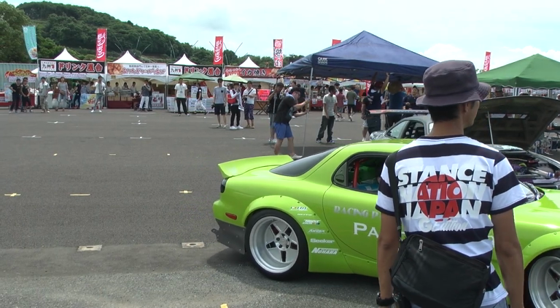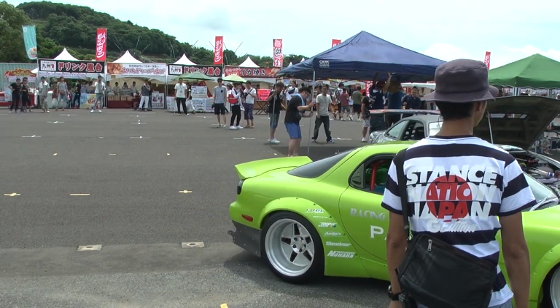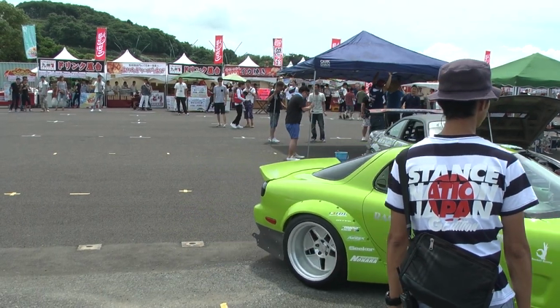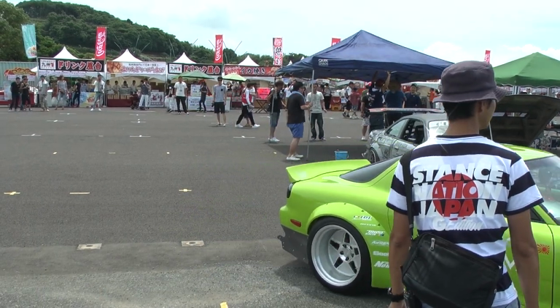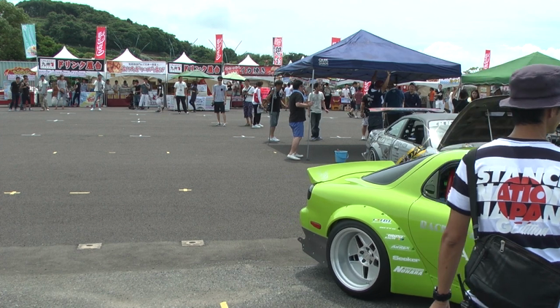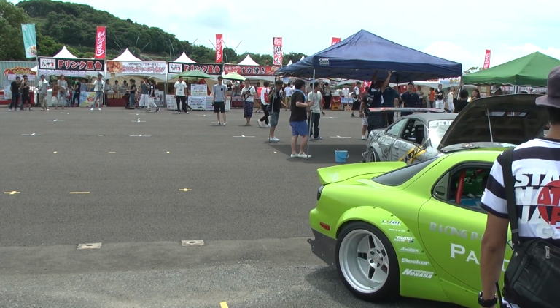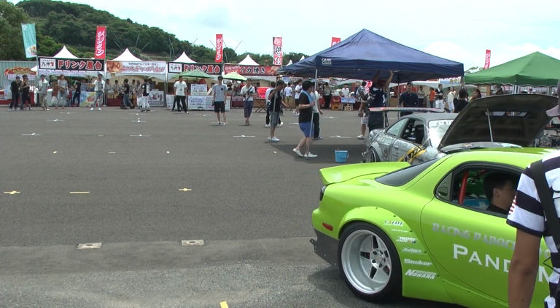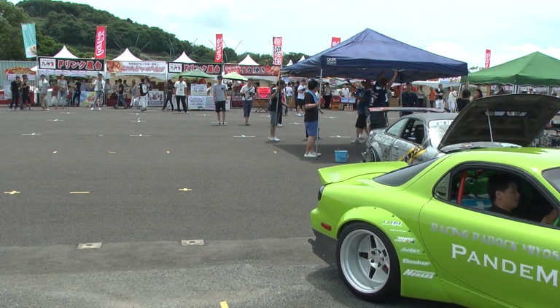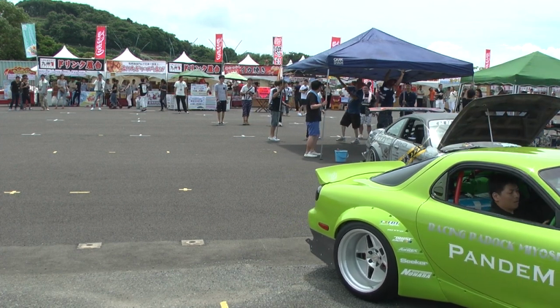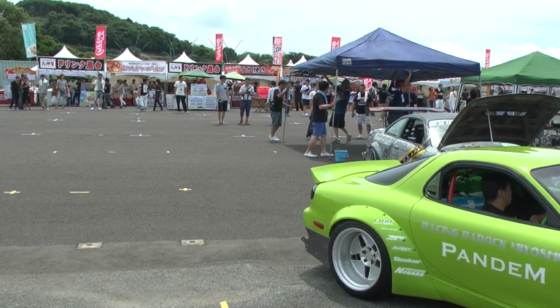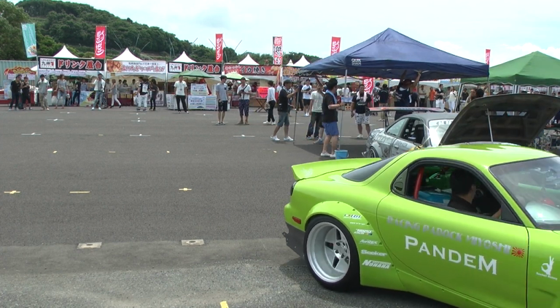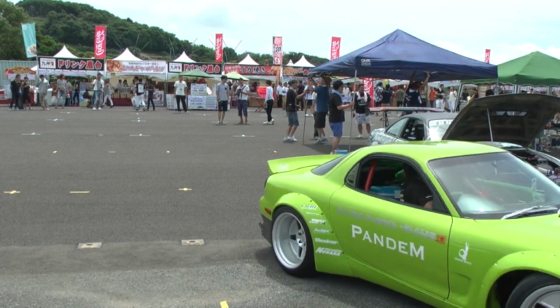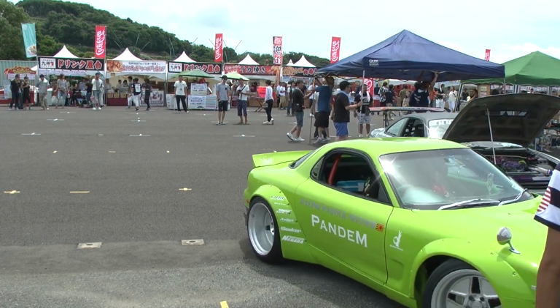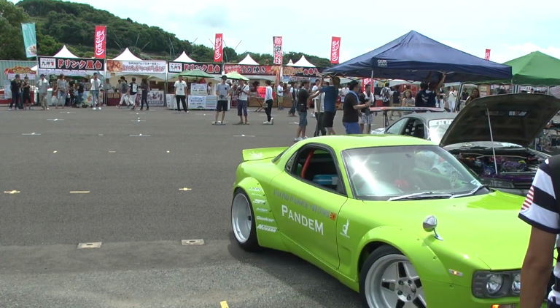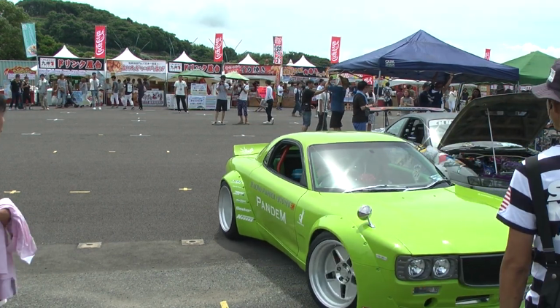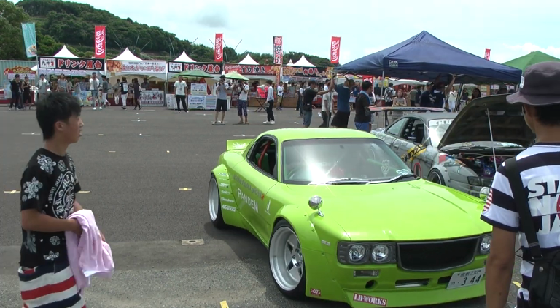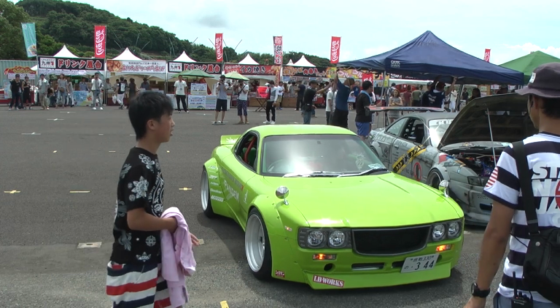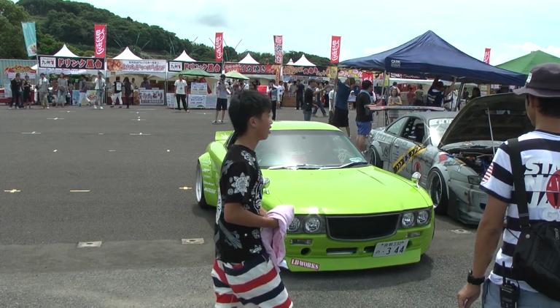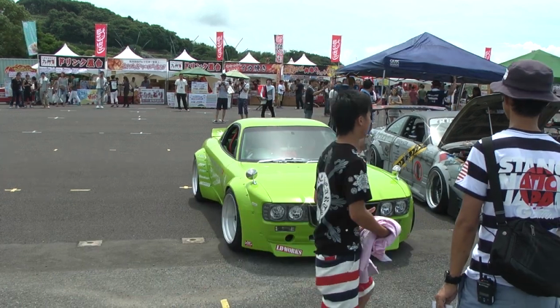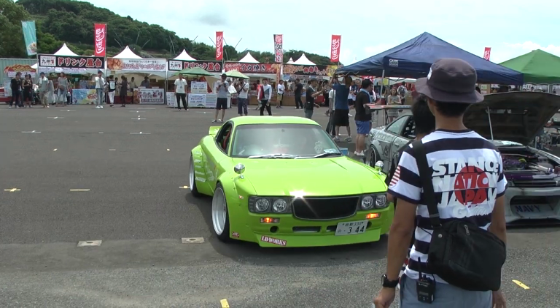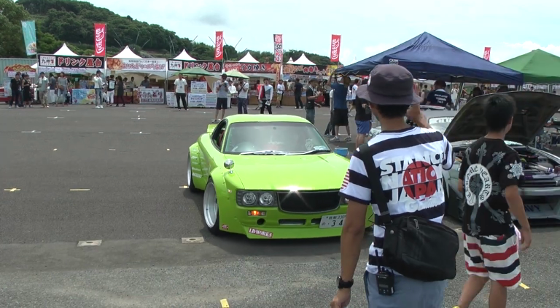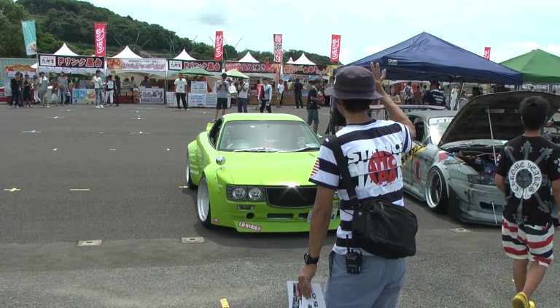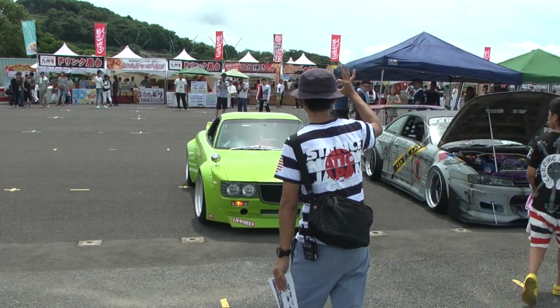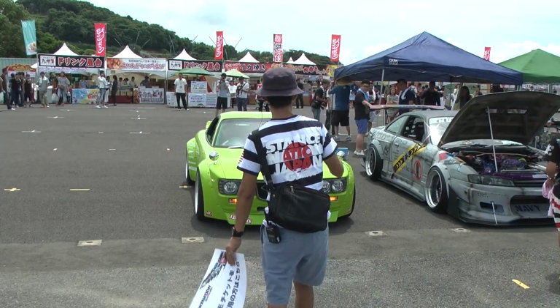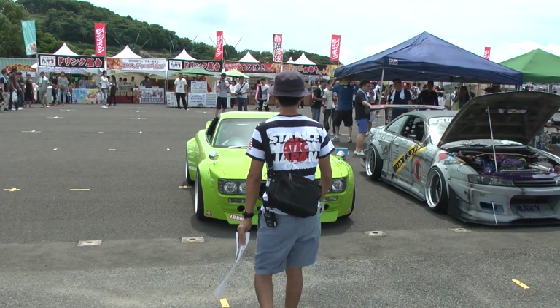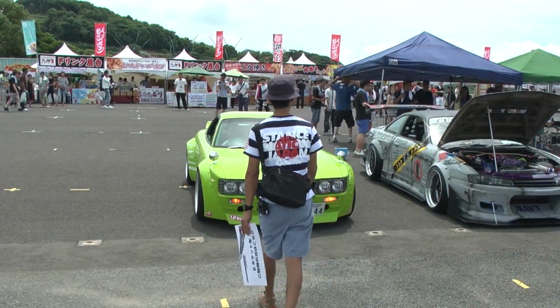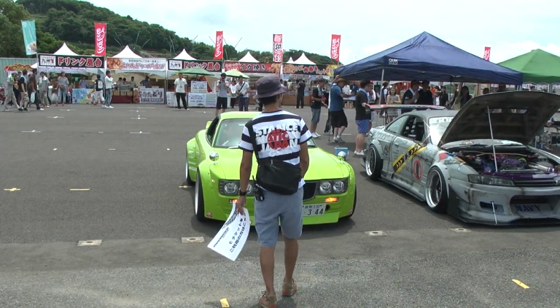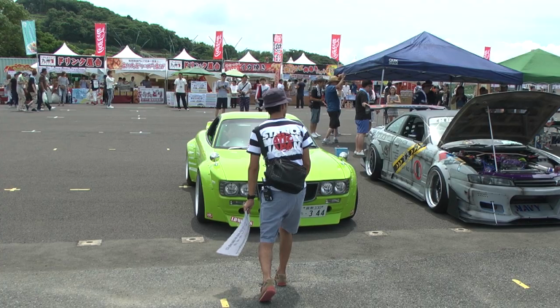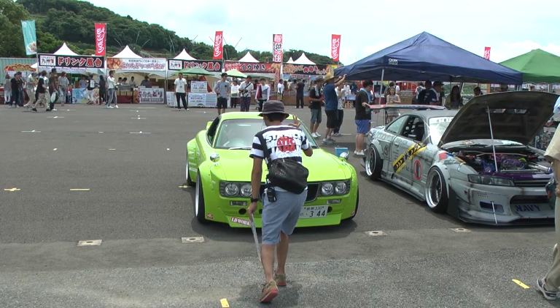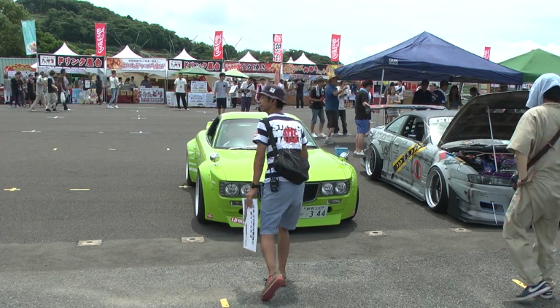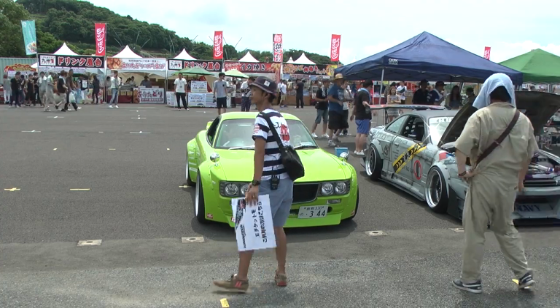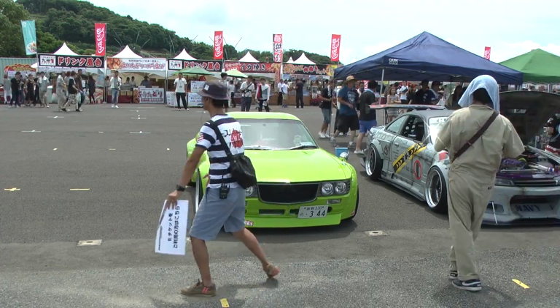The car was picked up in 2014 from an auction in Japan with only a light tune and some basic aero. Since then, the car has been through a few revisions of various amounts of Rocket Bunny clothing. You can see pictures at a couple of places including Speed Hunters.